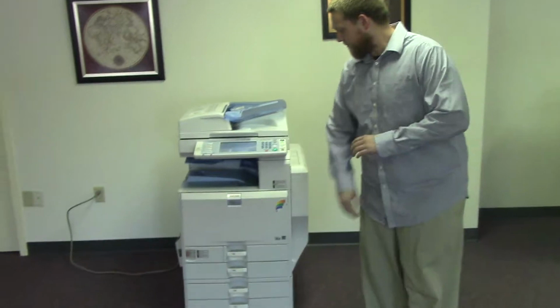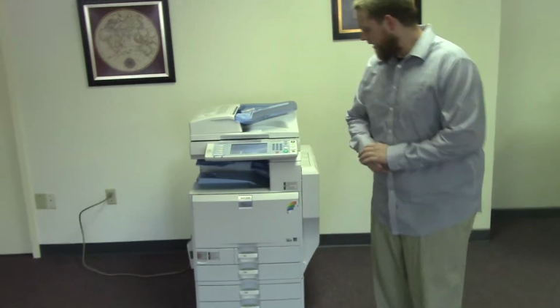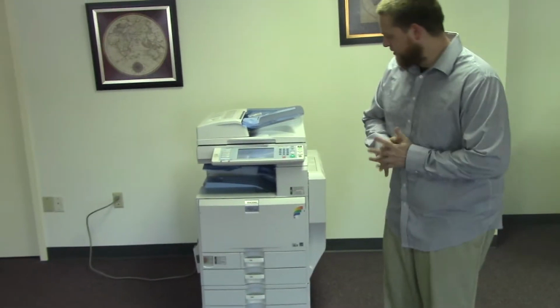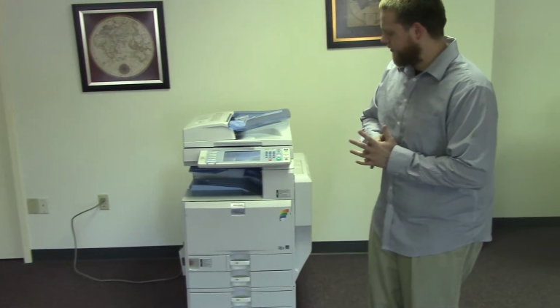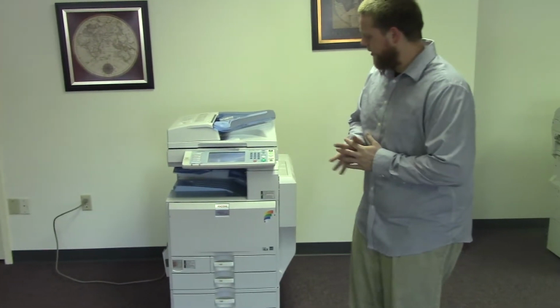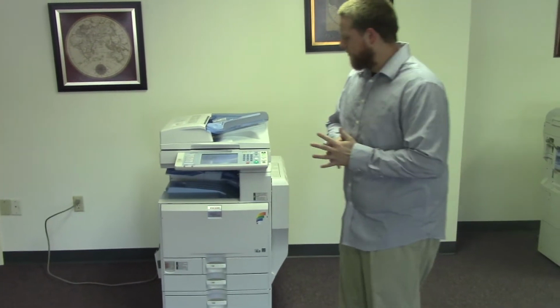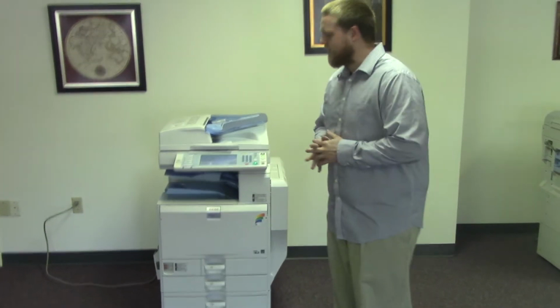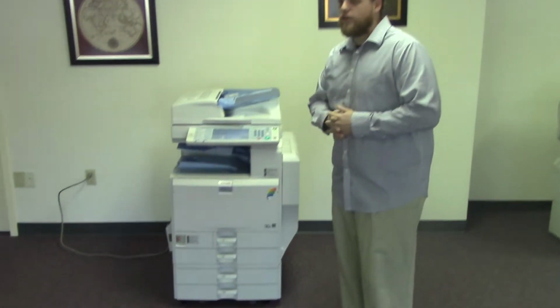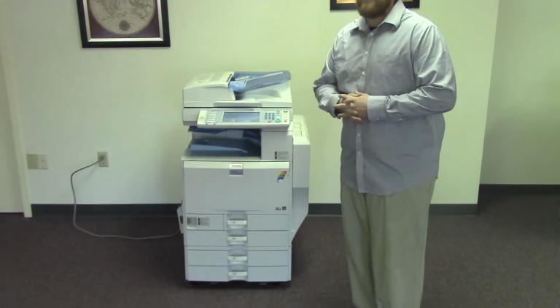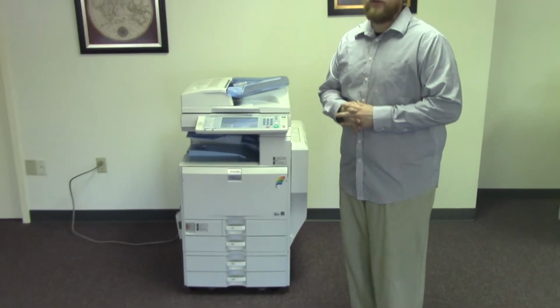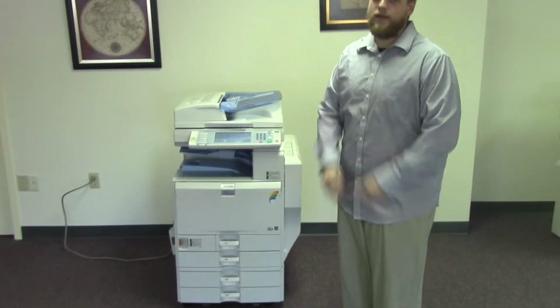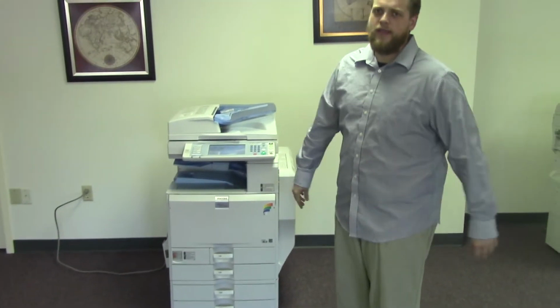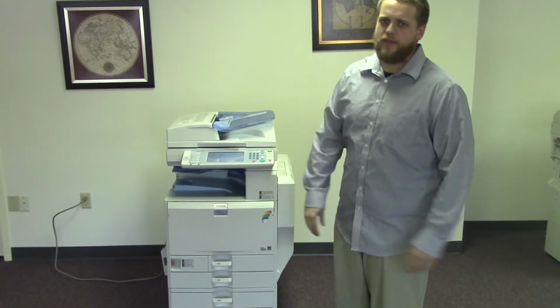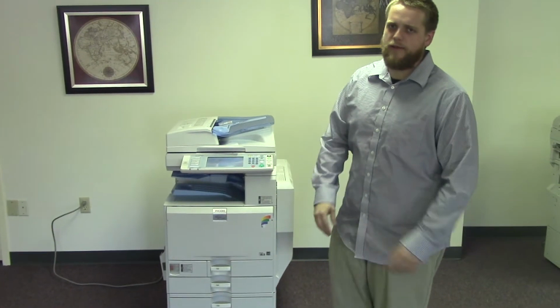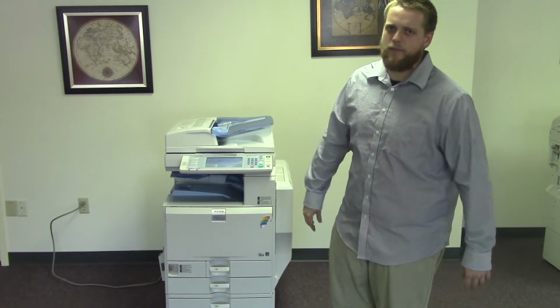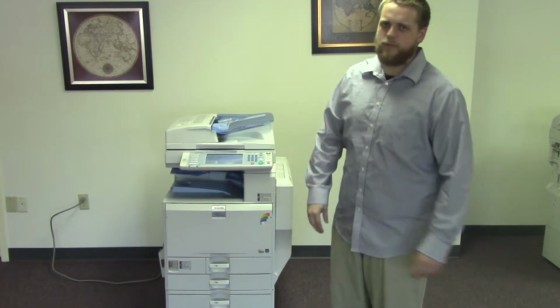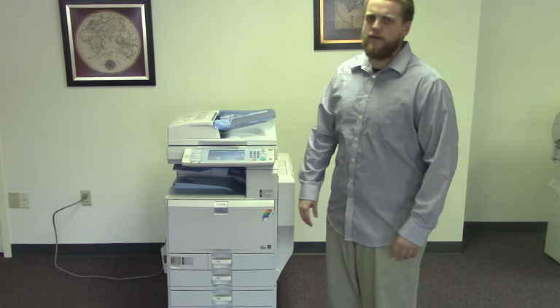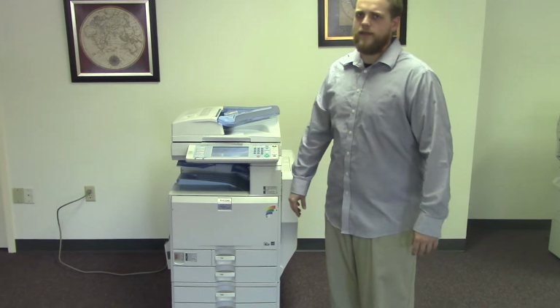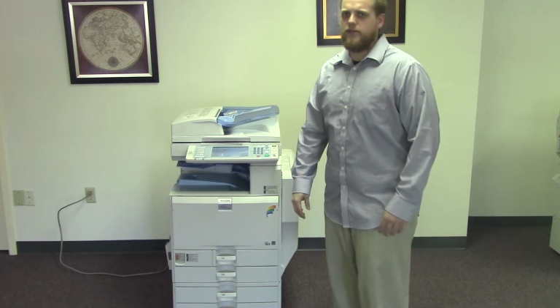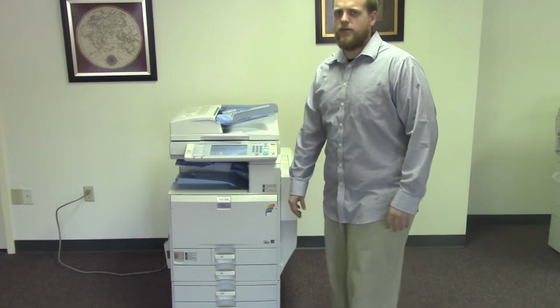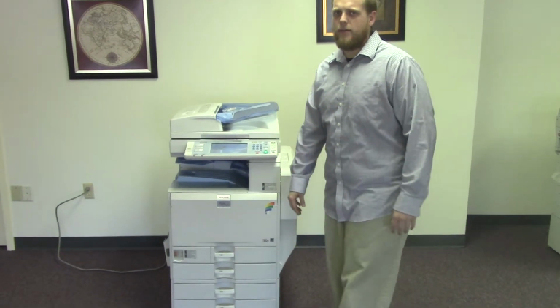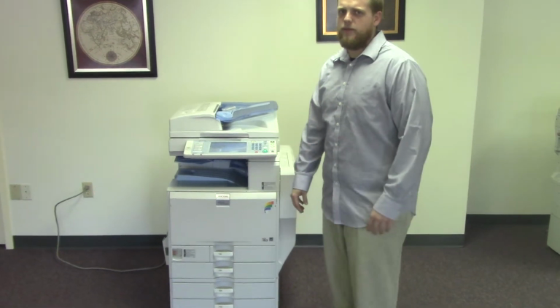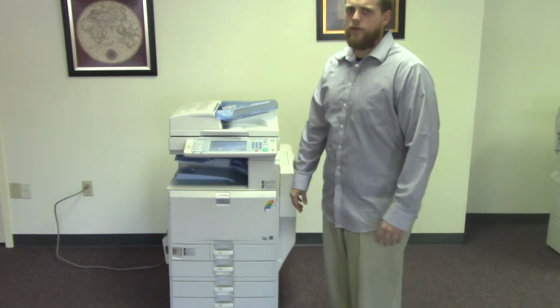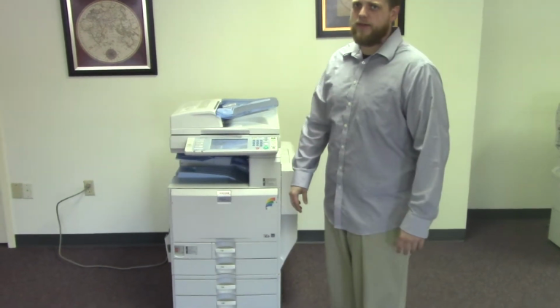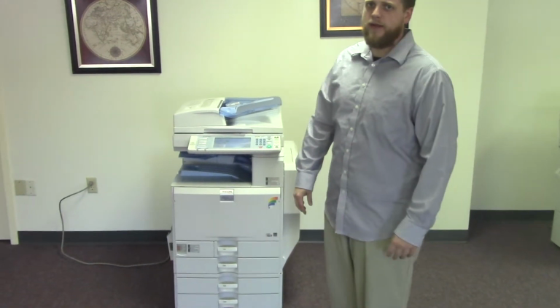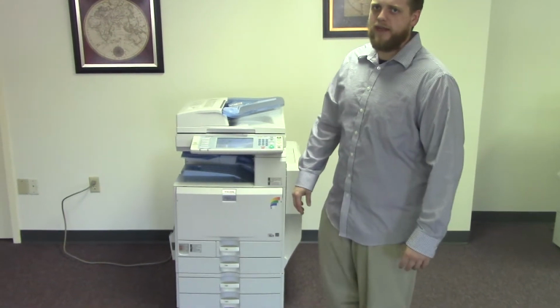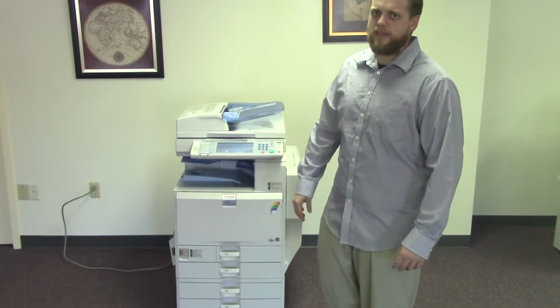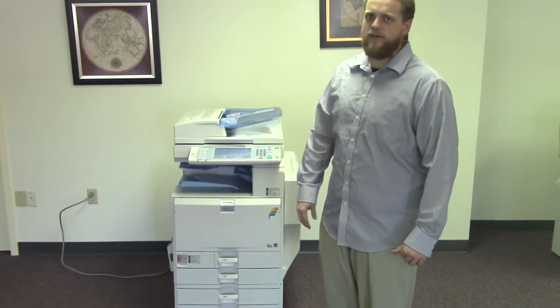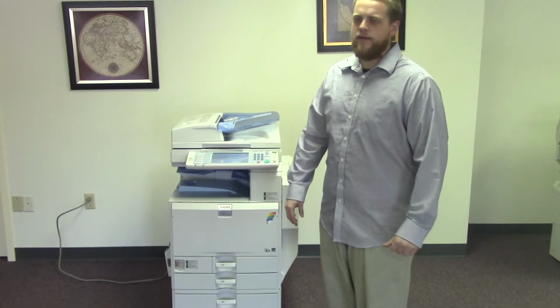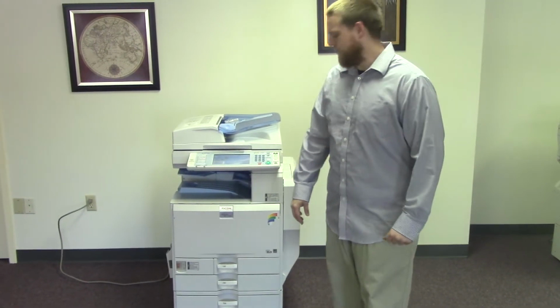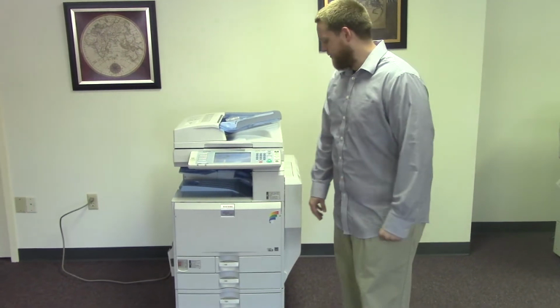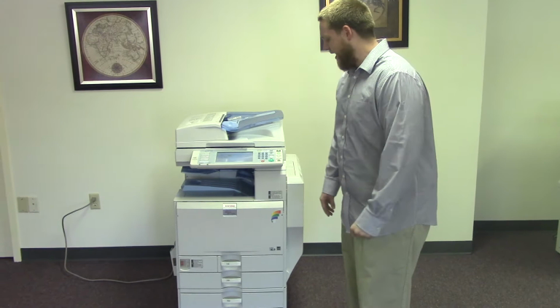This machine is a Ricoh MPC 3500. It's a 35 page per minute multifunction color copier with network printer, network scanner. It also comes with fax.